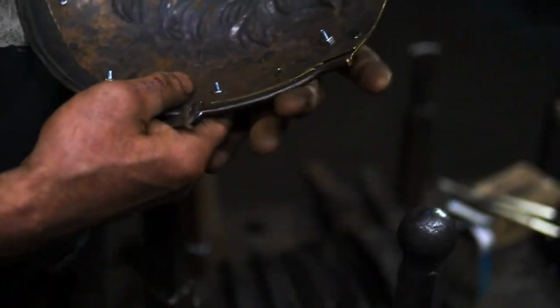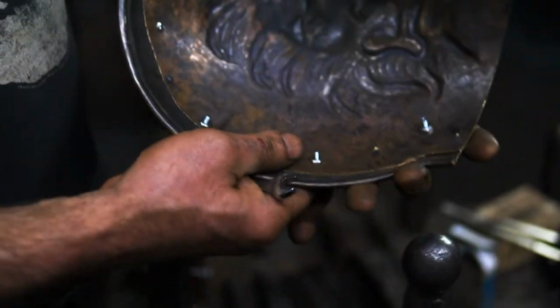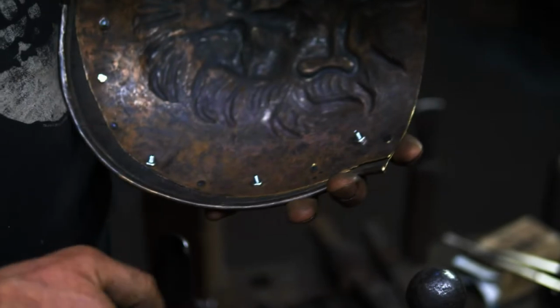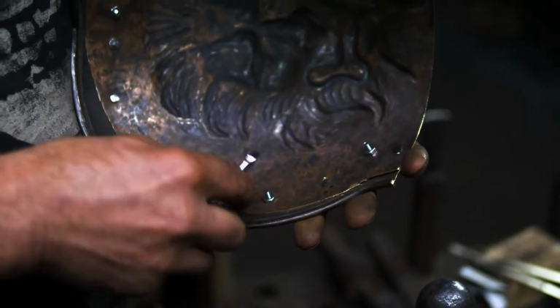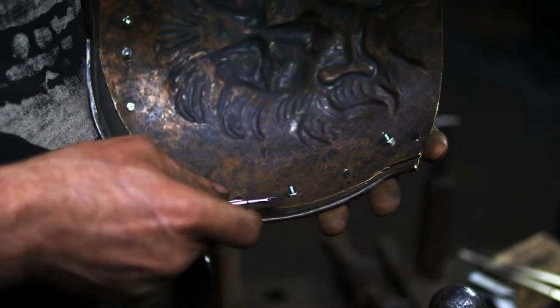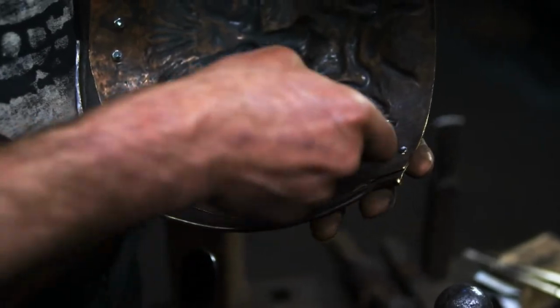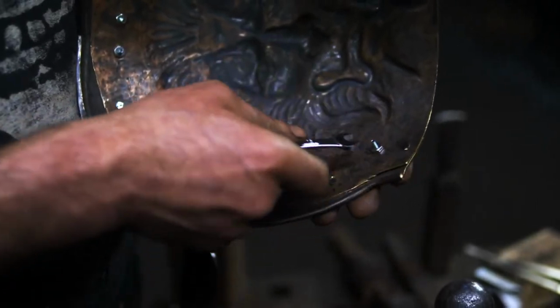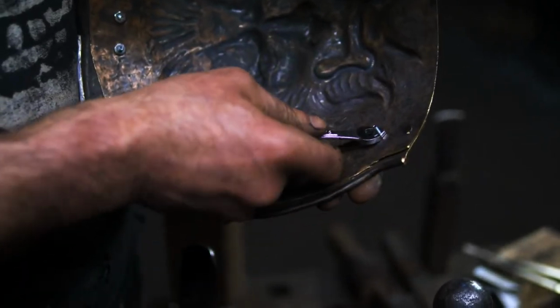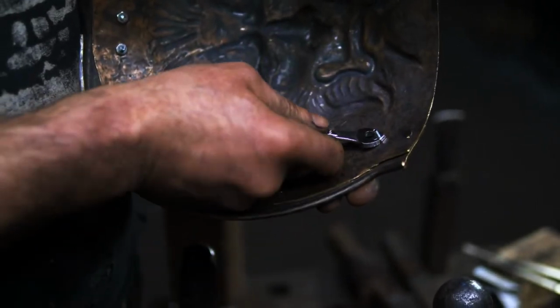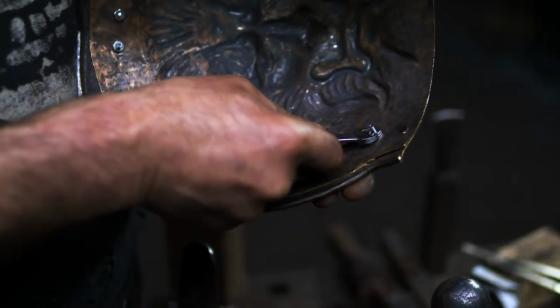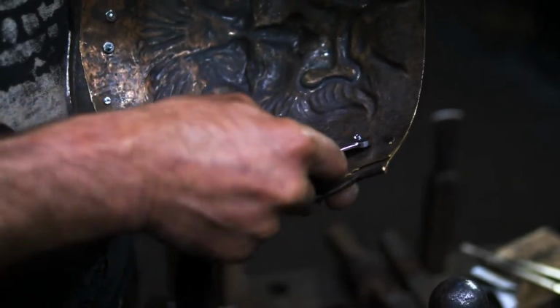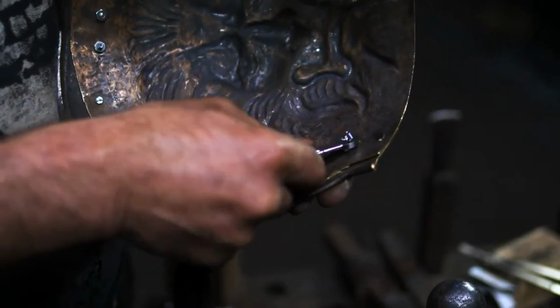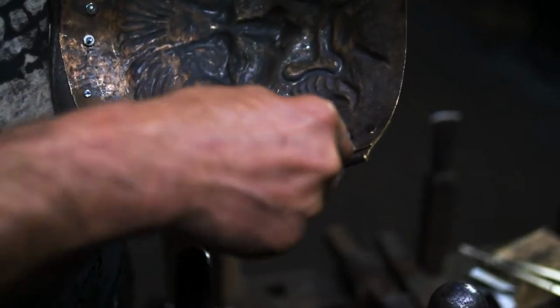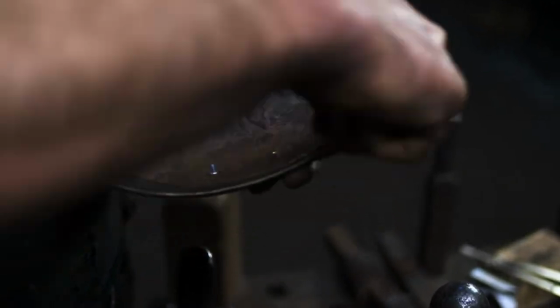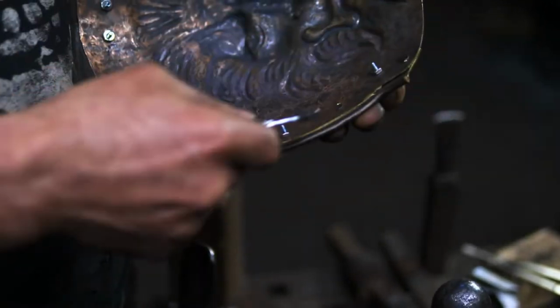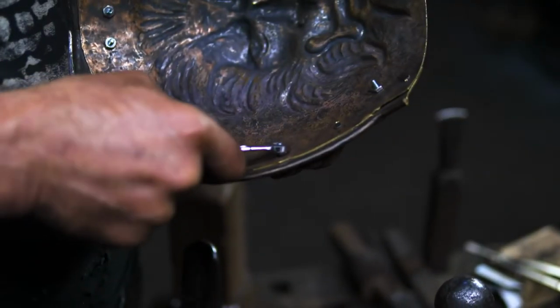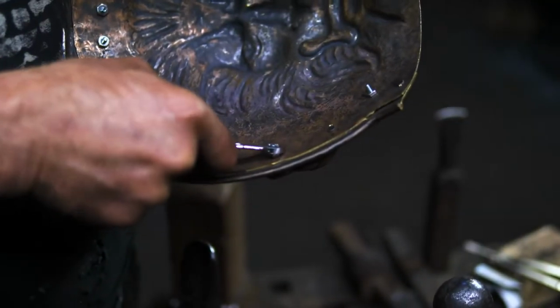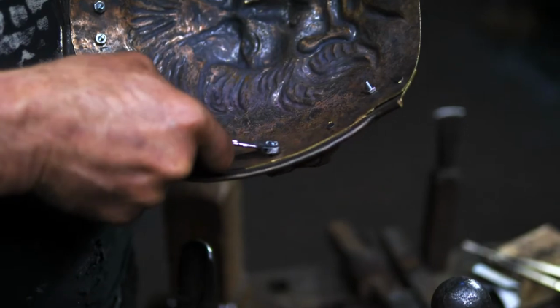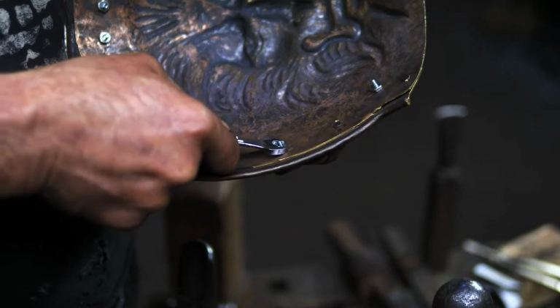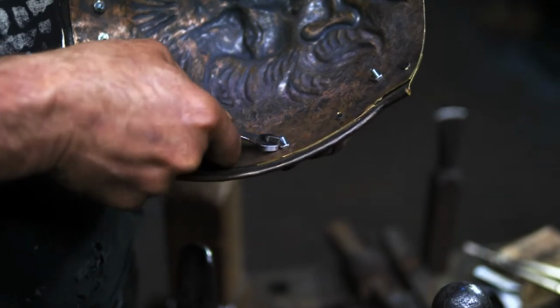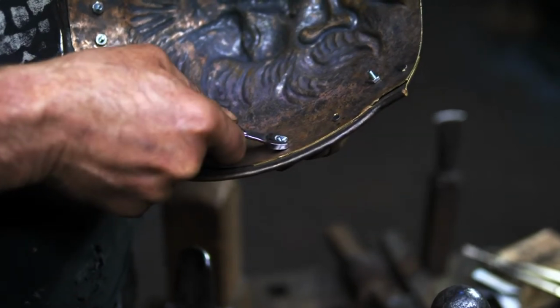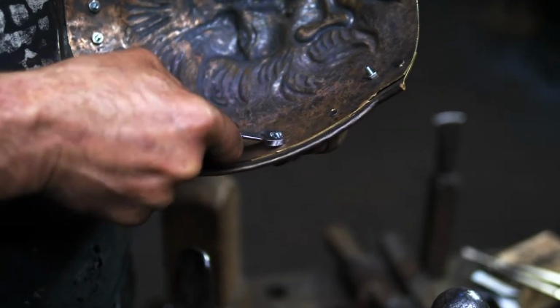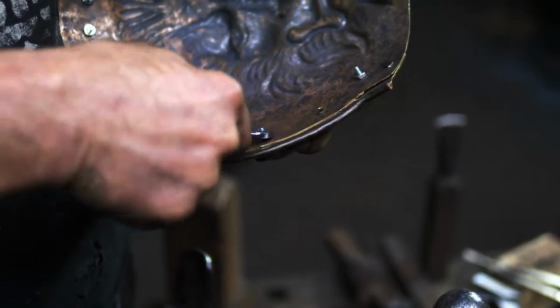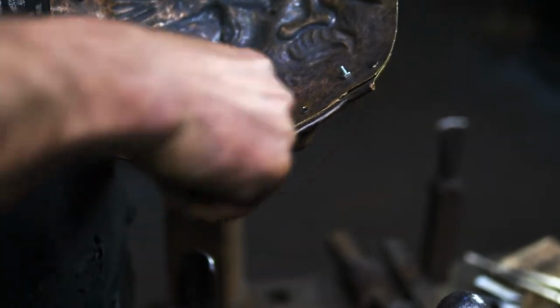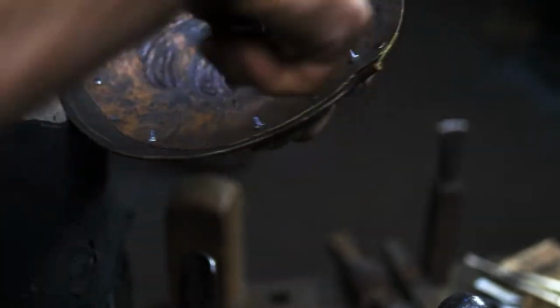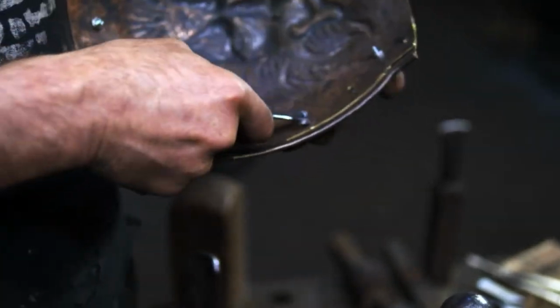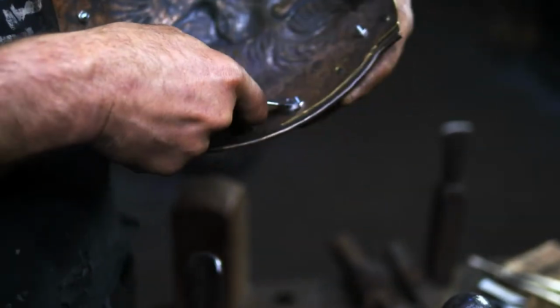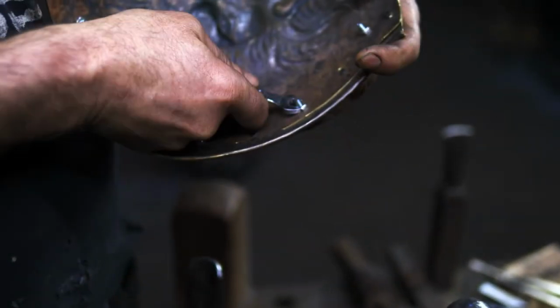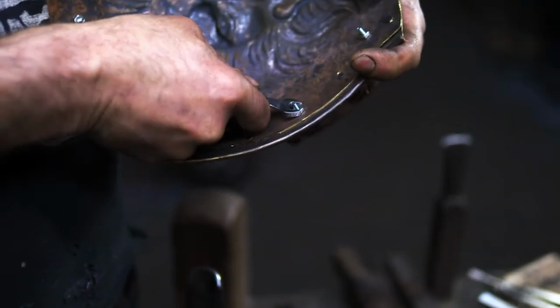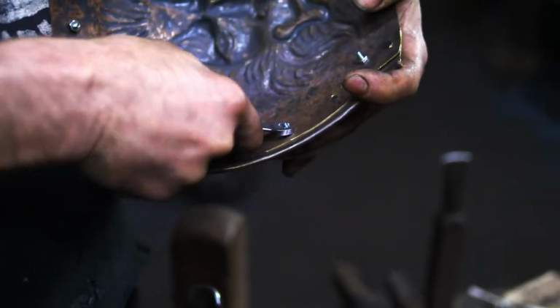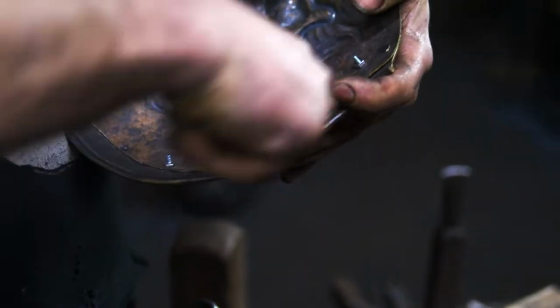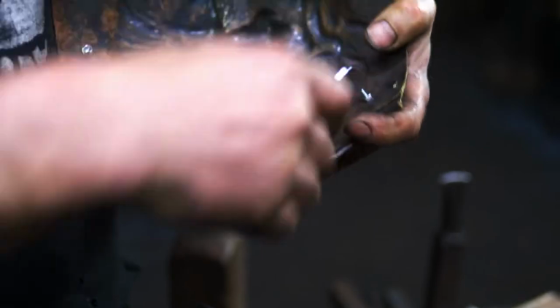So now what I'm going to do is remove all these bolts that were holding it together and then replace them with rivets. And then we are going to be done.